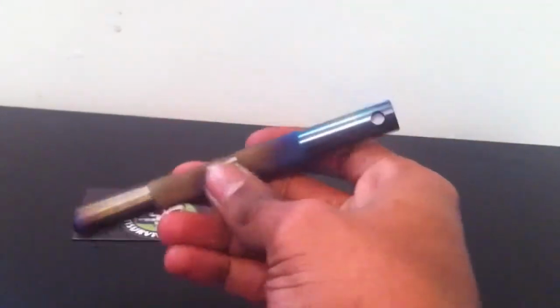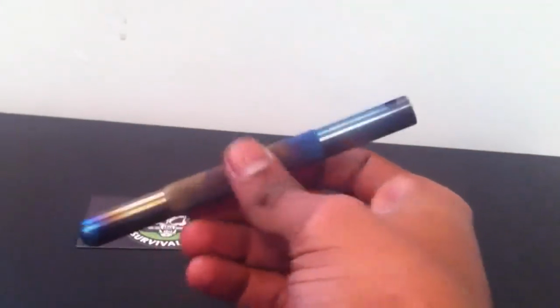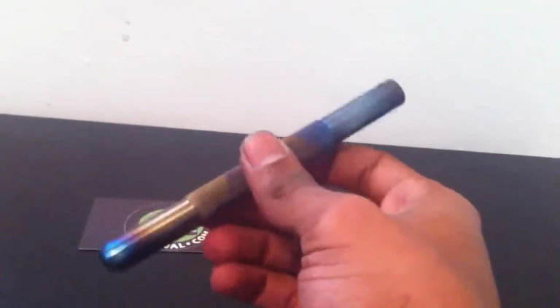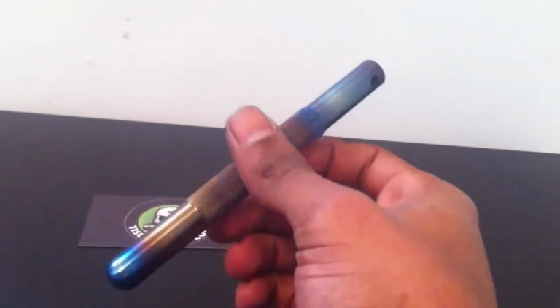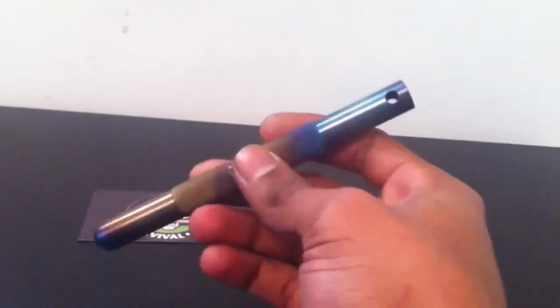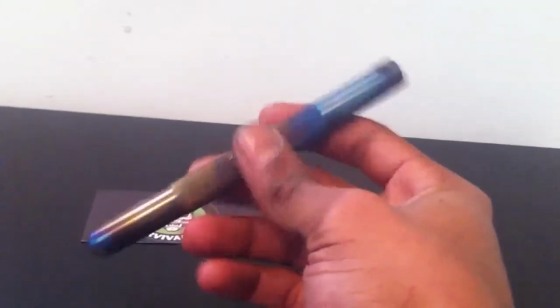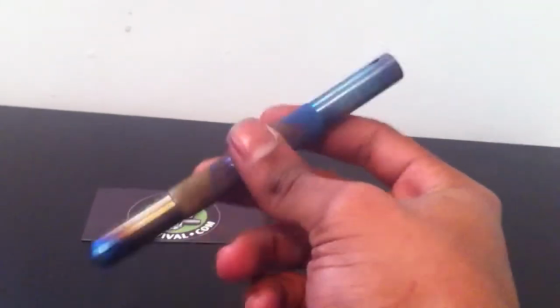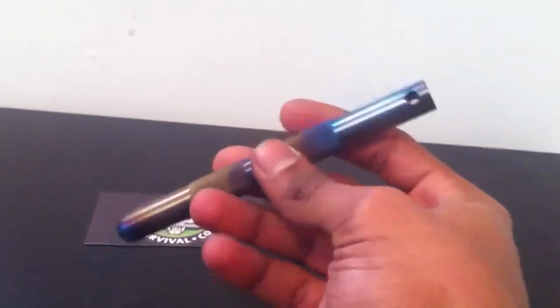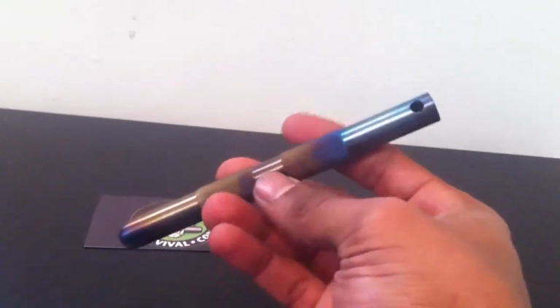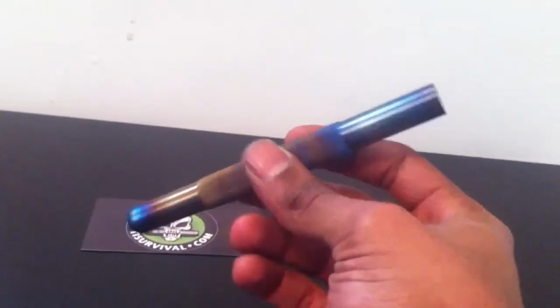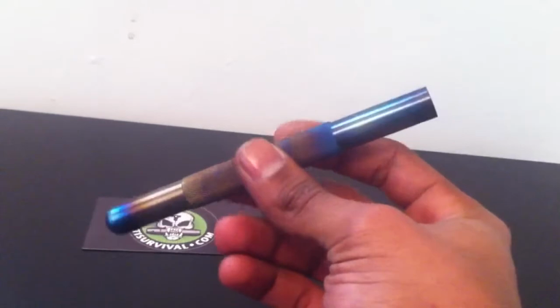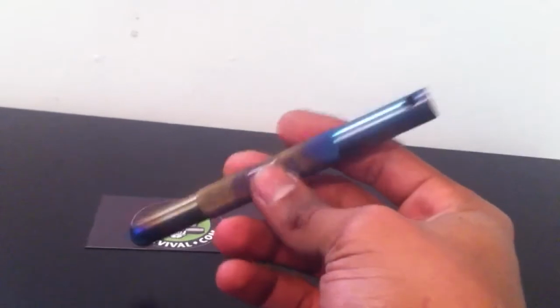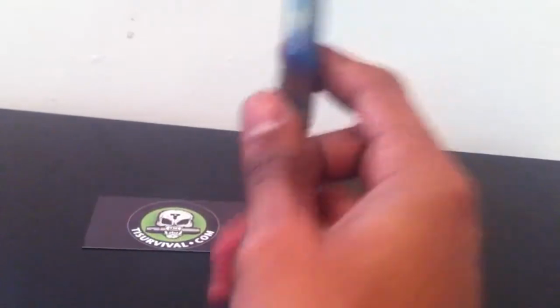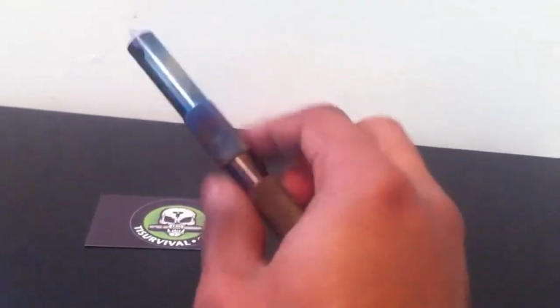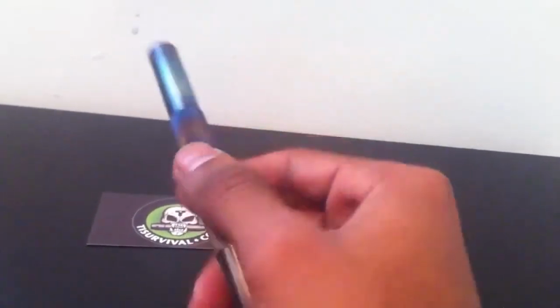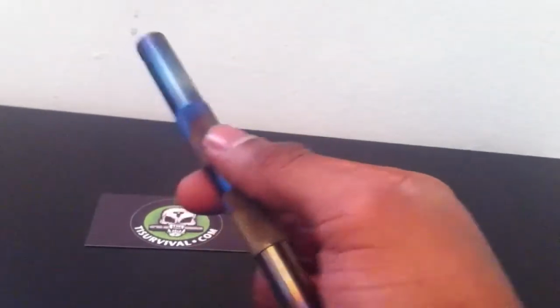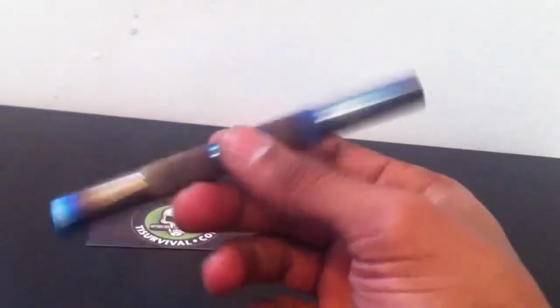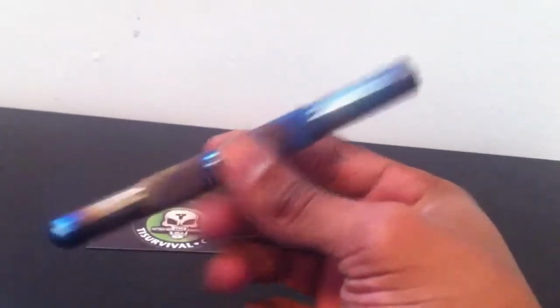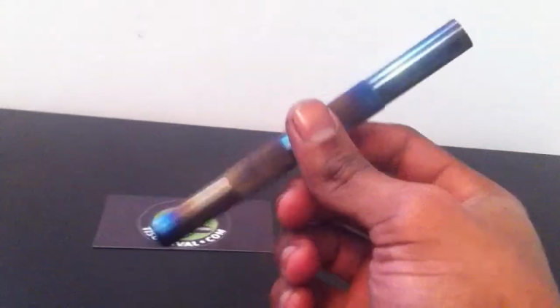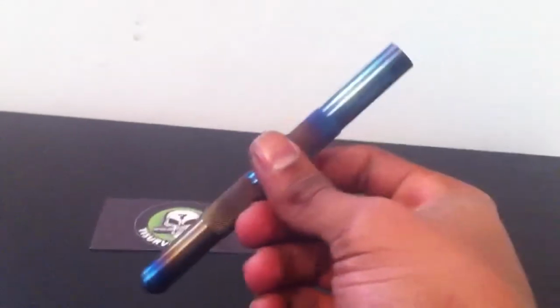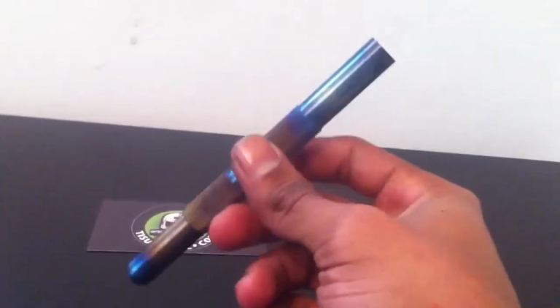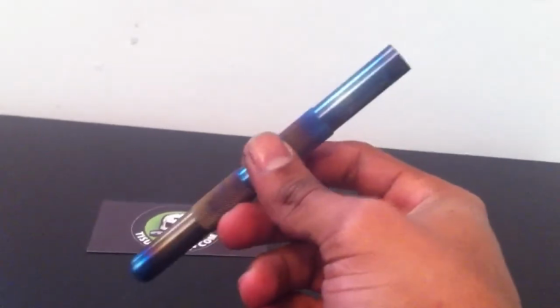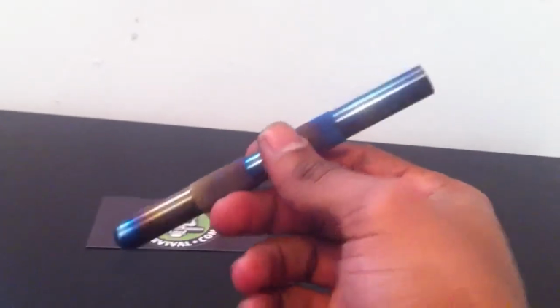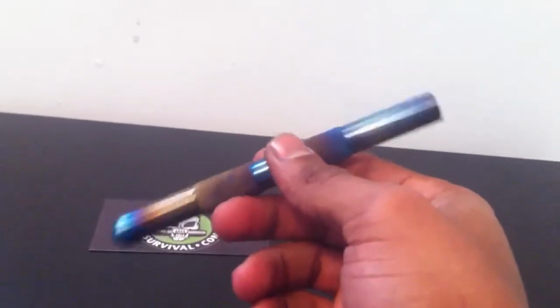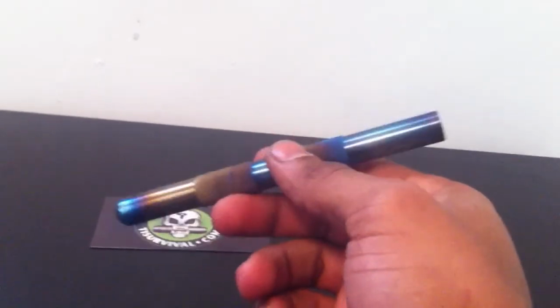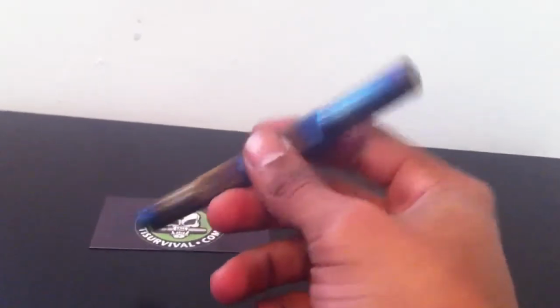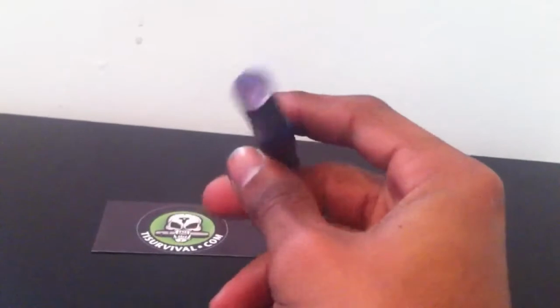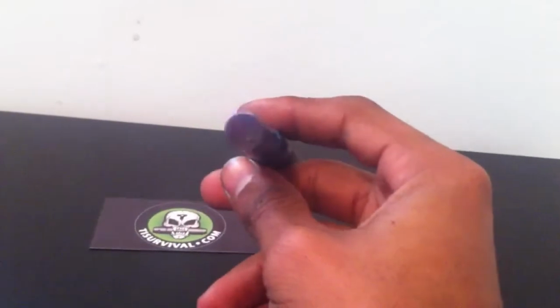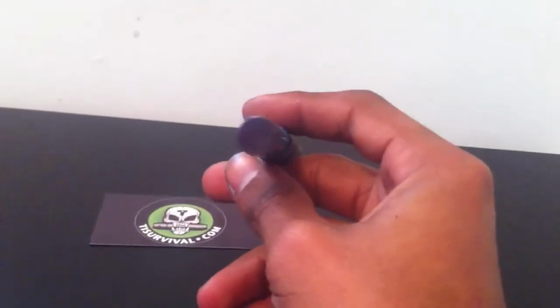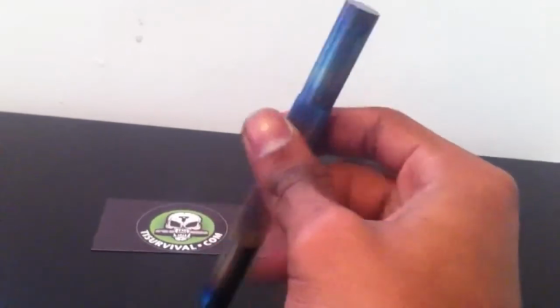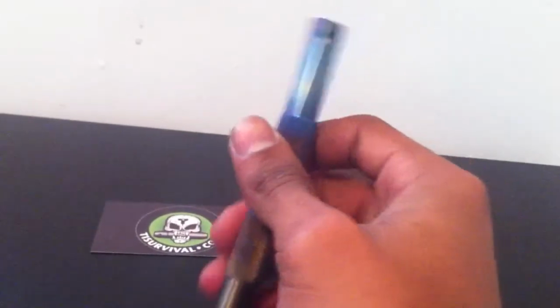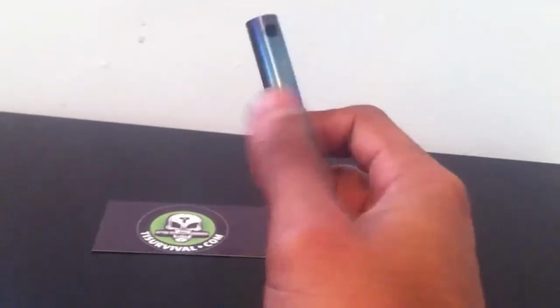So it's pretty neat. What I got is a kubaton — solid titanium kubaton. I'm not going to get into specs or anything right now because this is just a preview of what it is. I'll have a full review on it after I use it for a while.